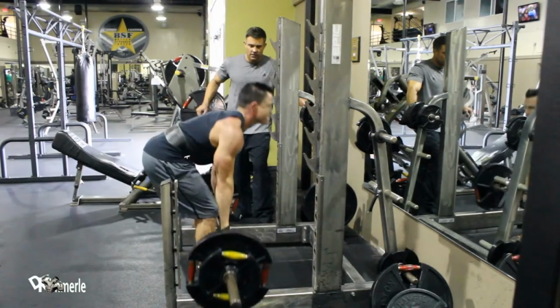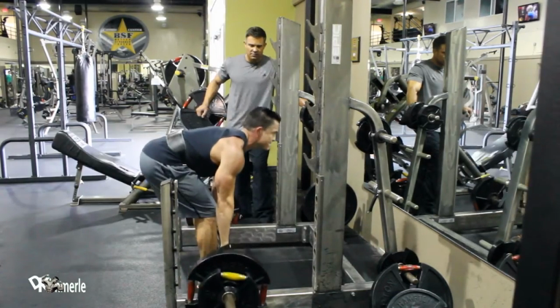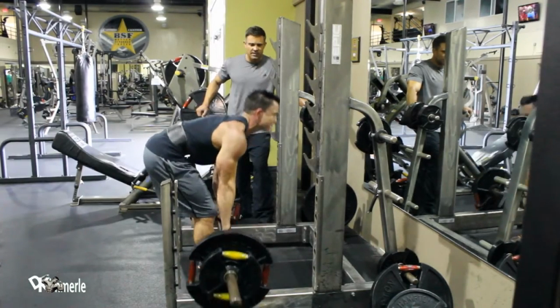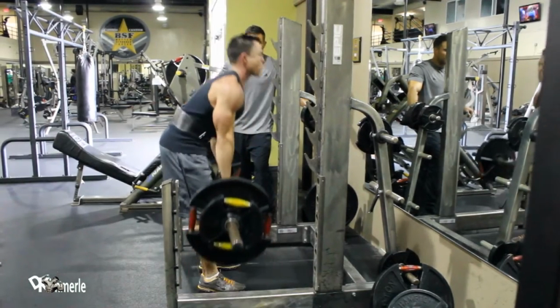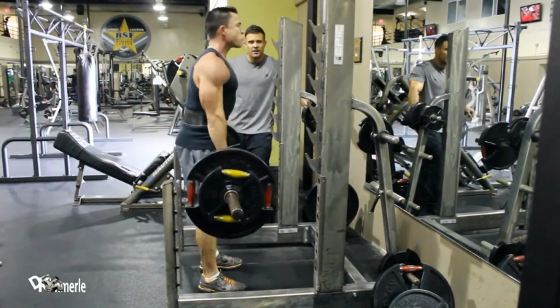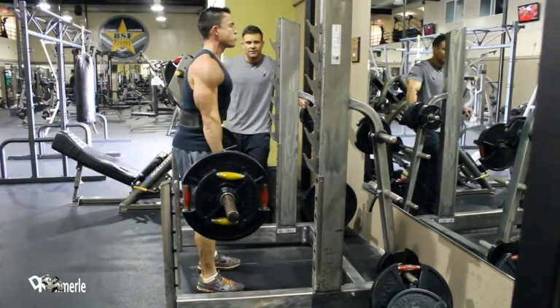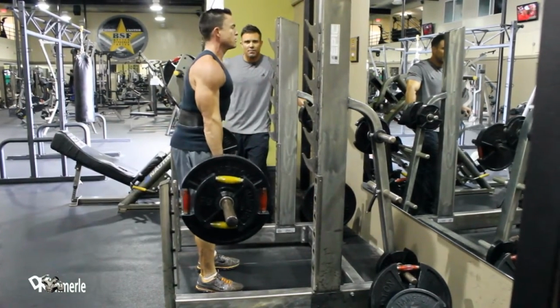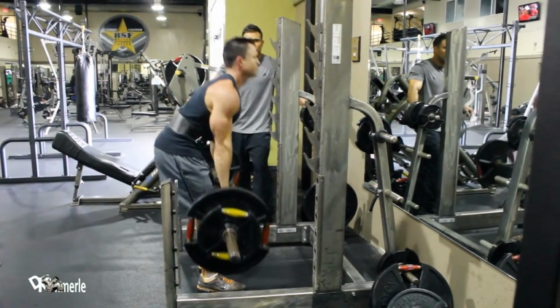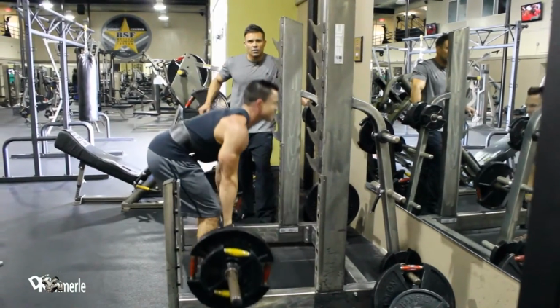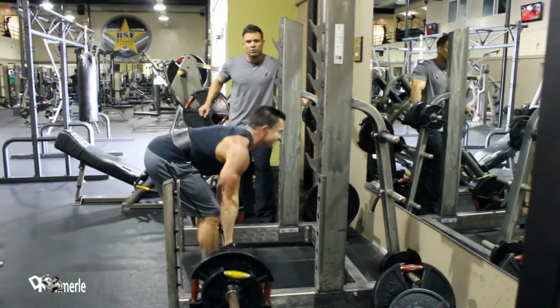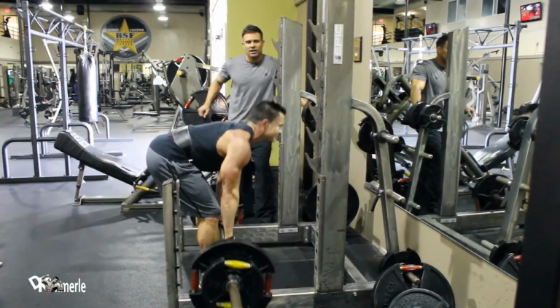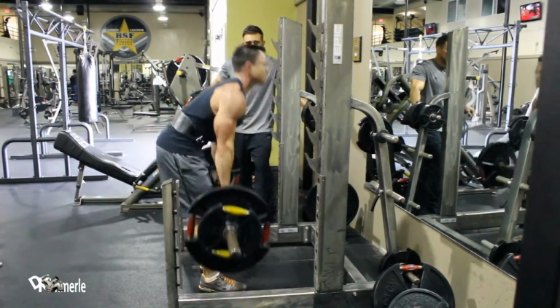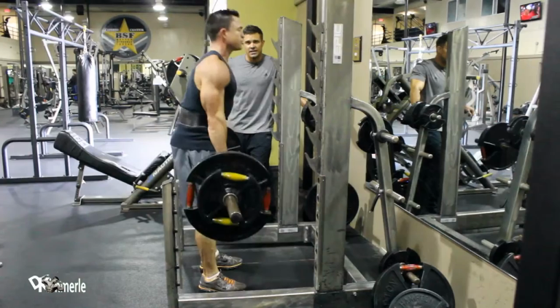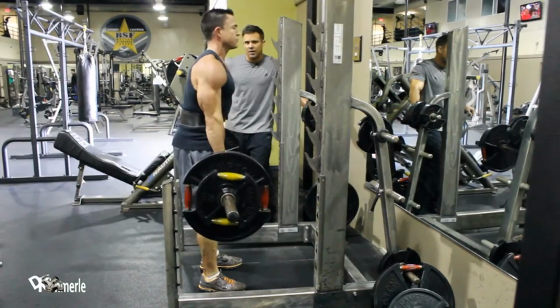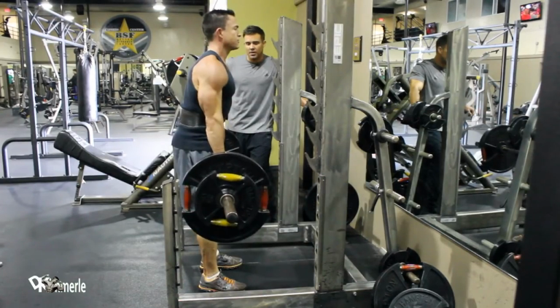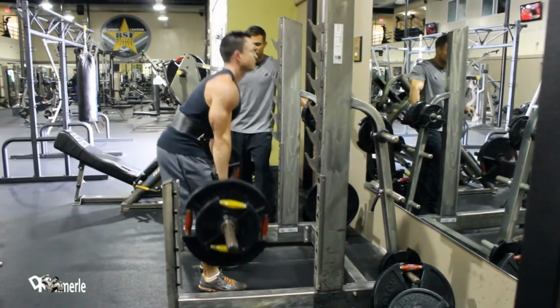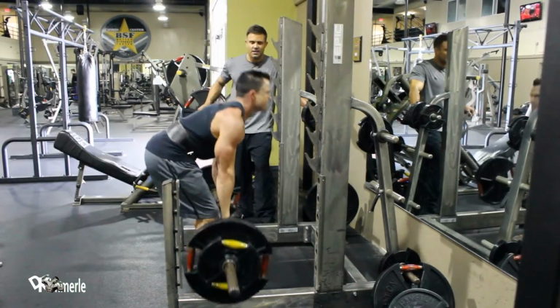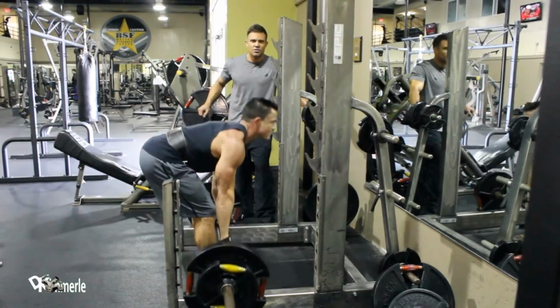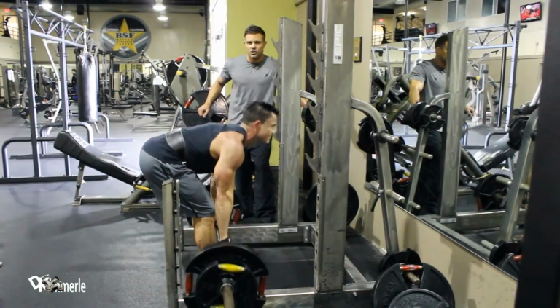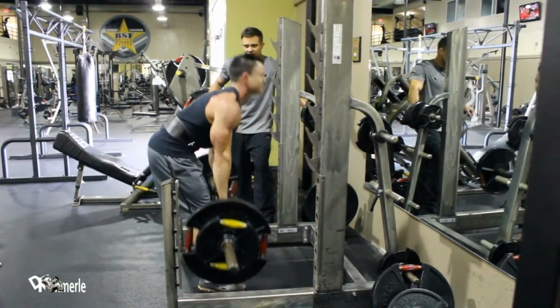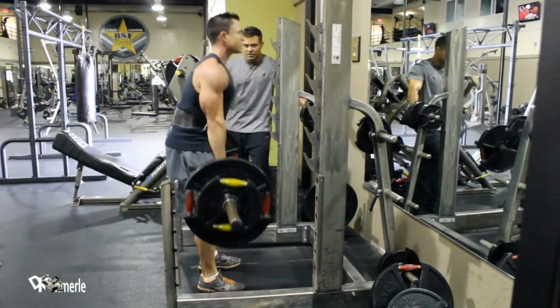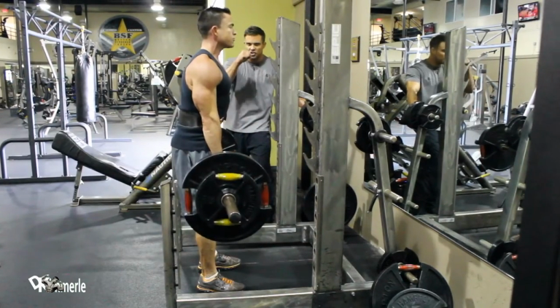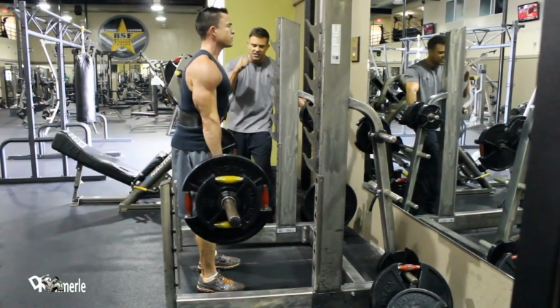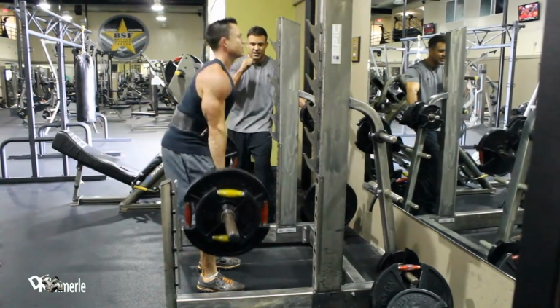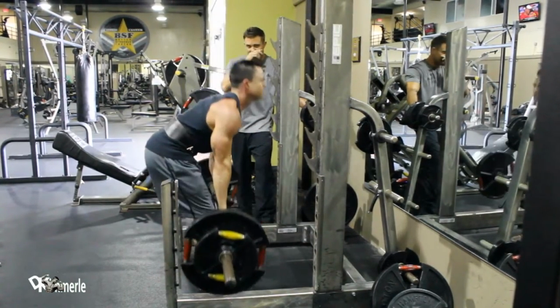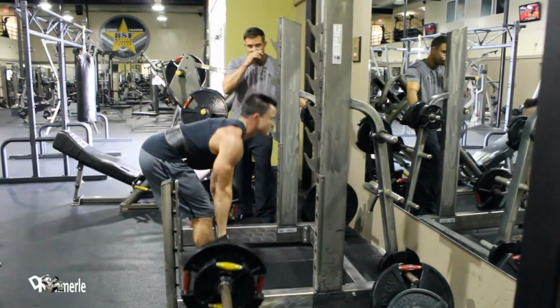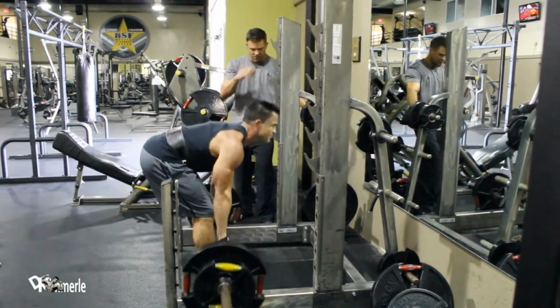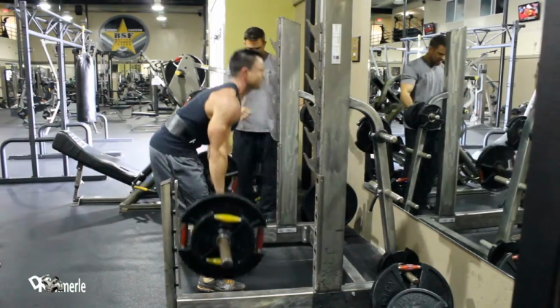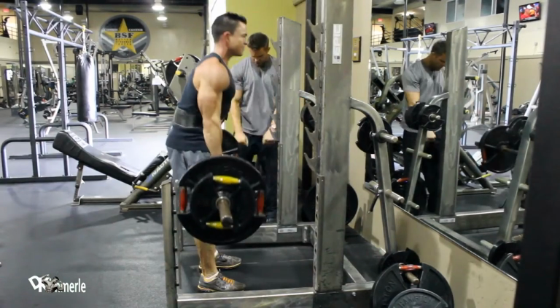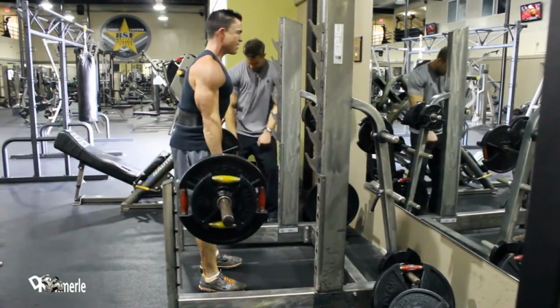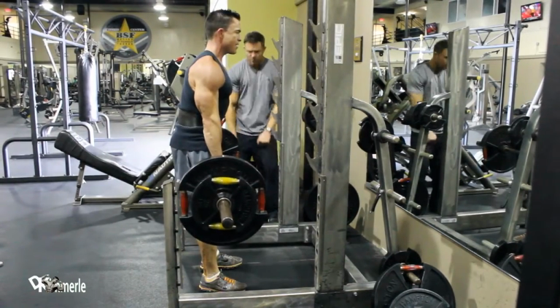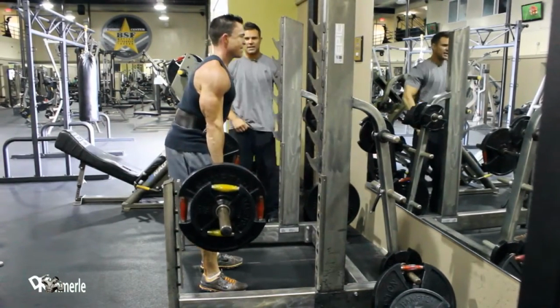Look at his hand placement. His thumbs, if you were to wrap him, would literally ride right across his shin. He's not wrapping, so his arms are just to the outside. His grip is just to the outside of his legs so his arms don't rub on his legs.